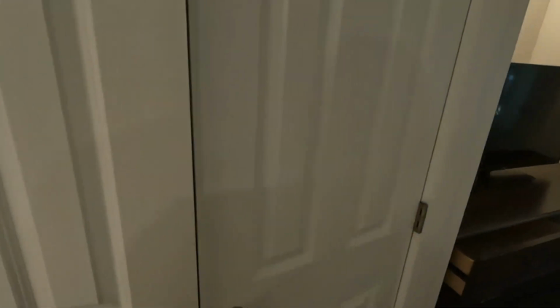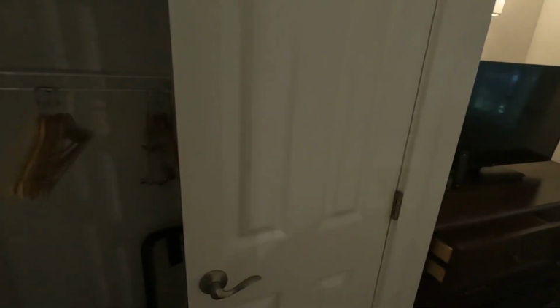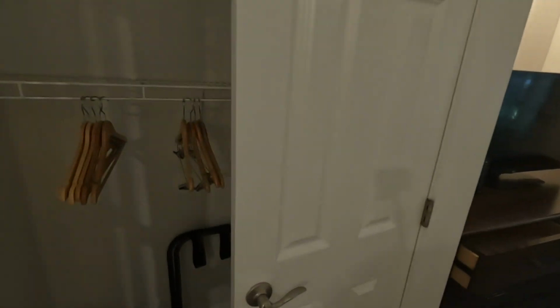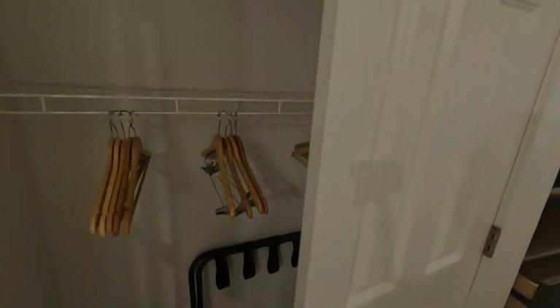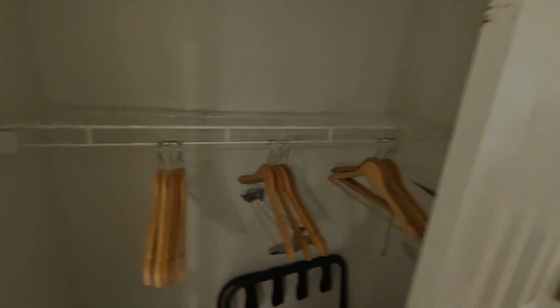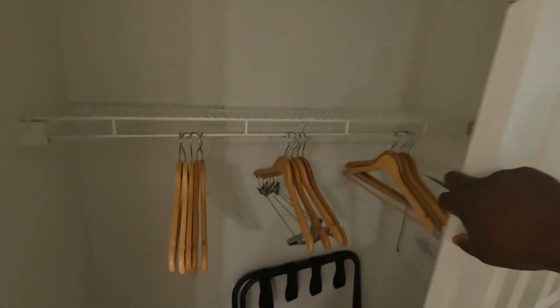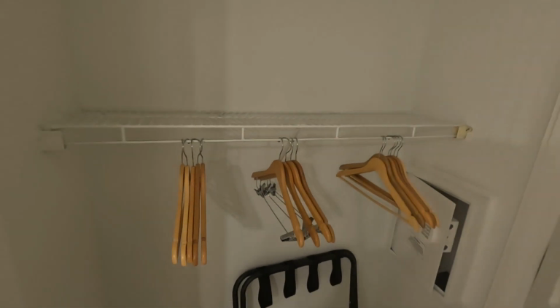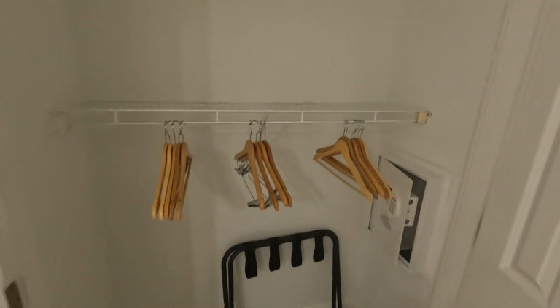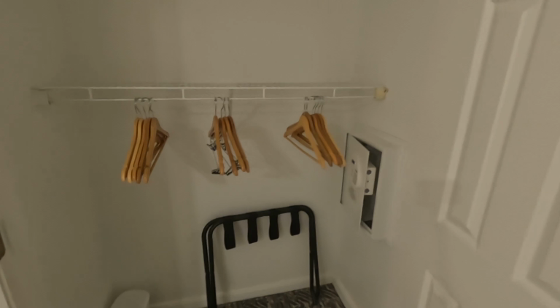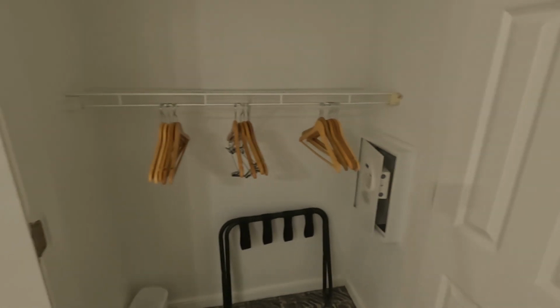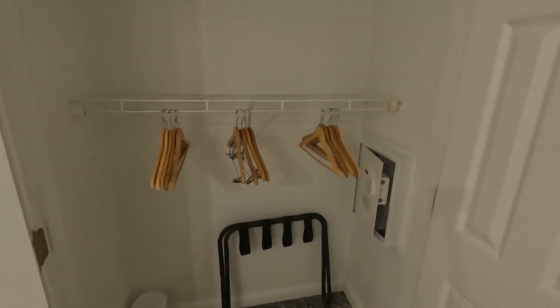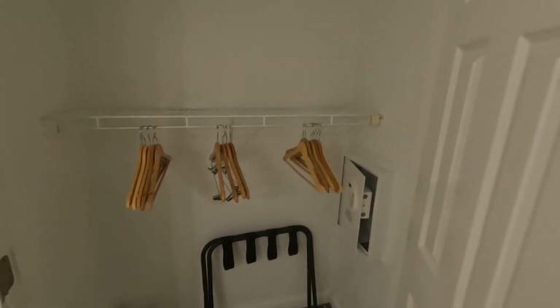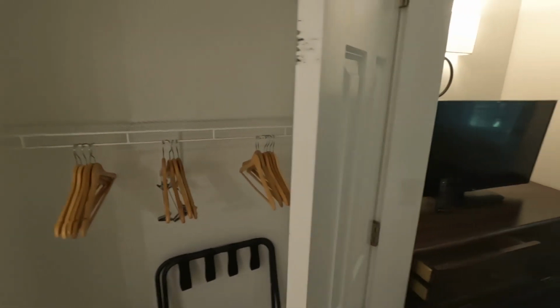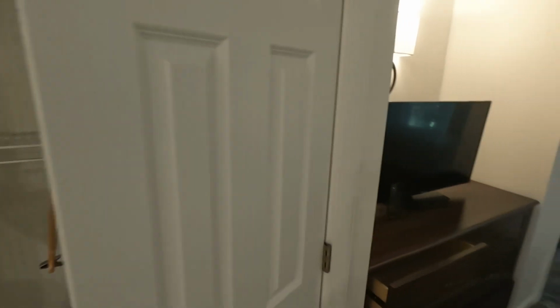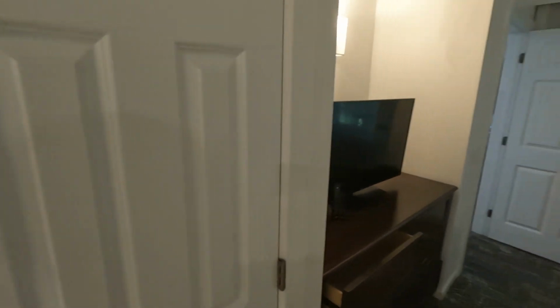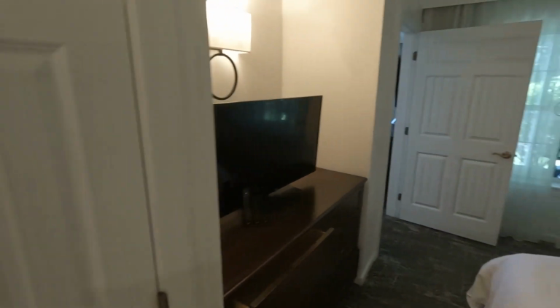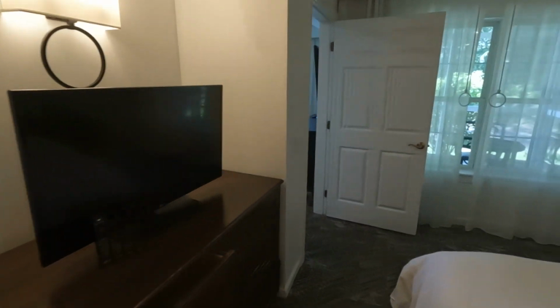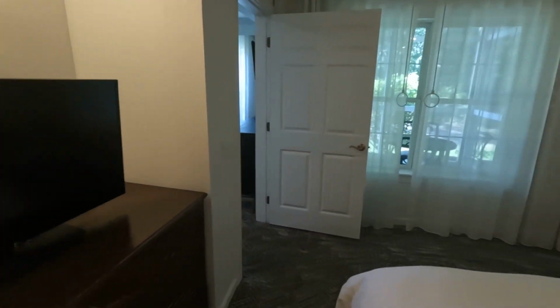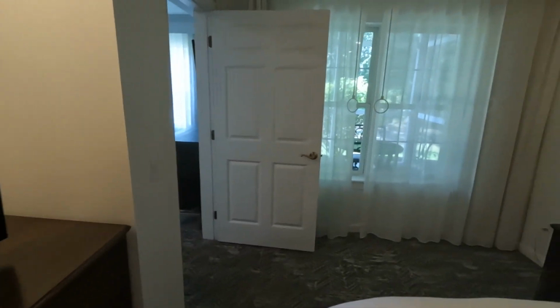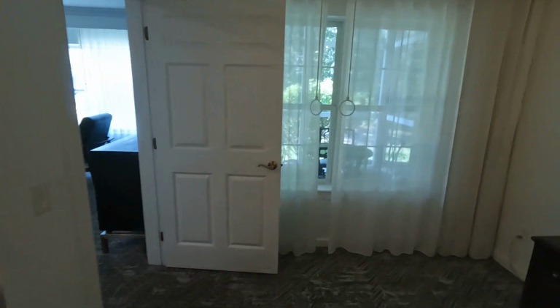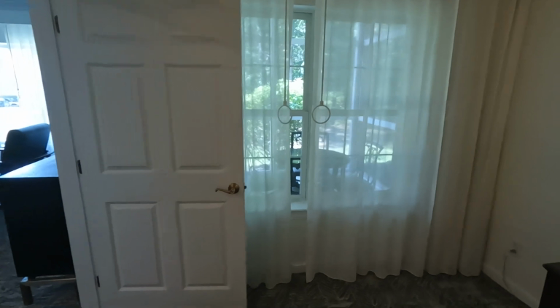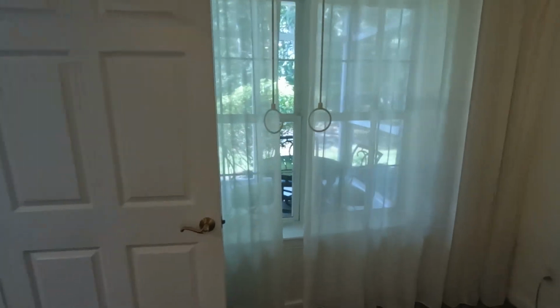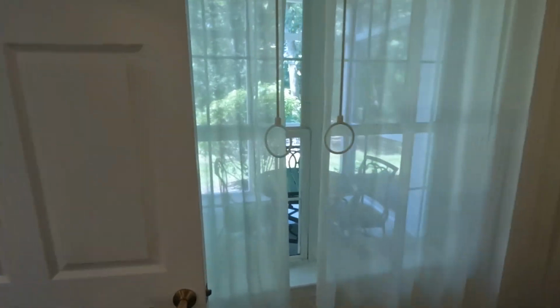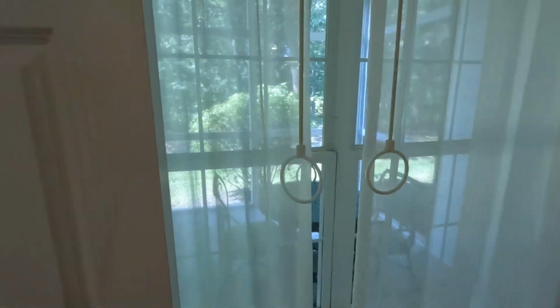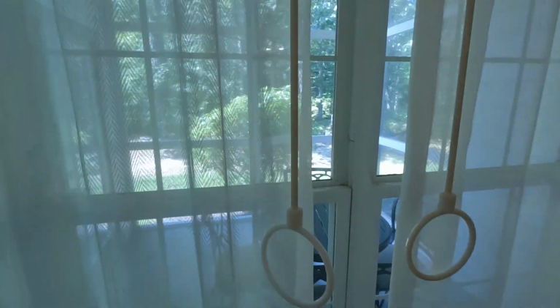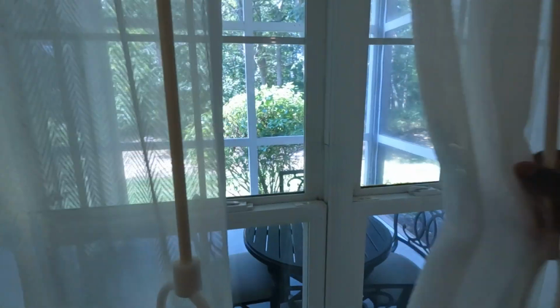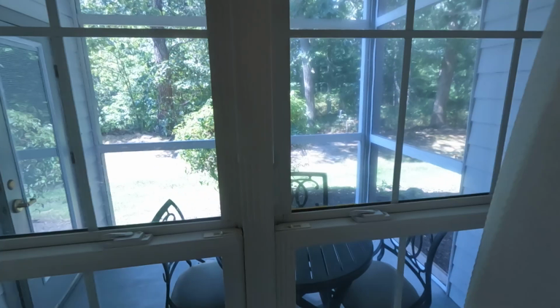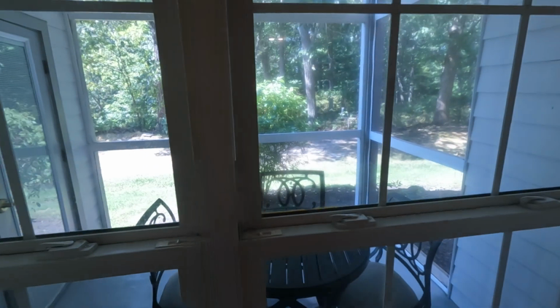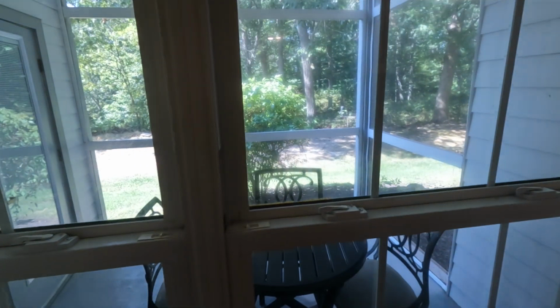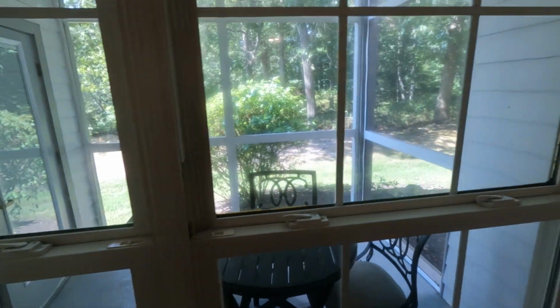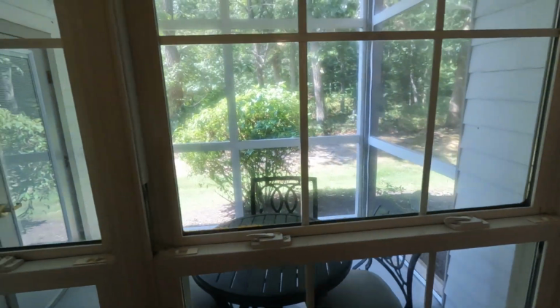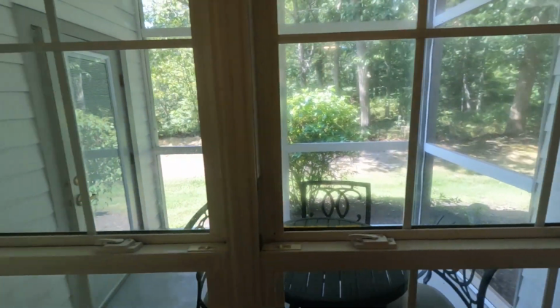Check out the closet space — closet space is nice, decent closet space. This is the view outside, and it has a screened-in porch.